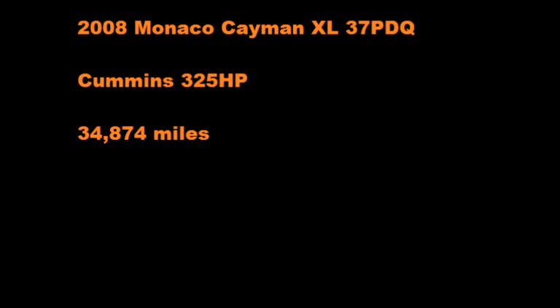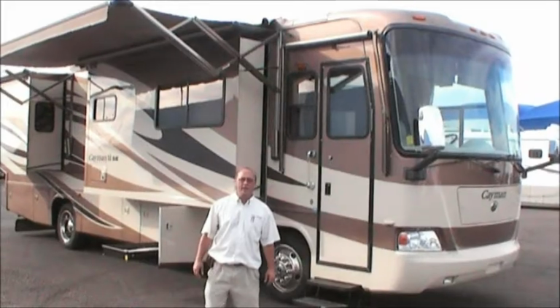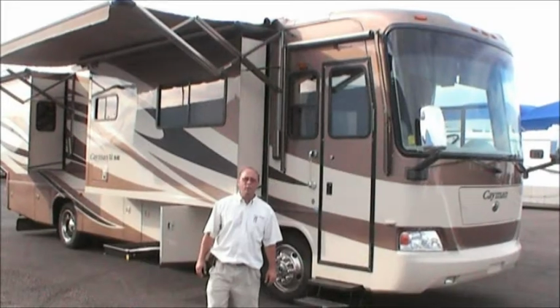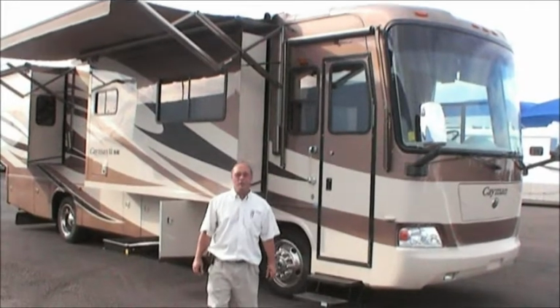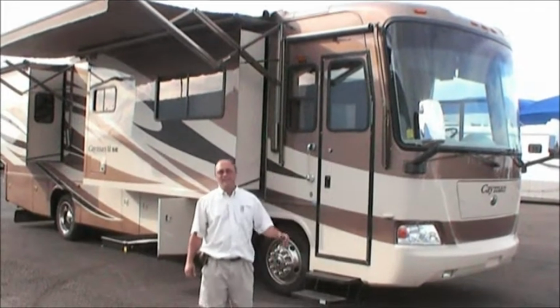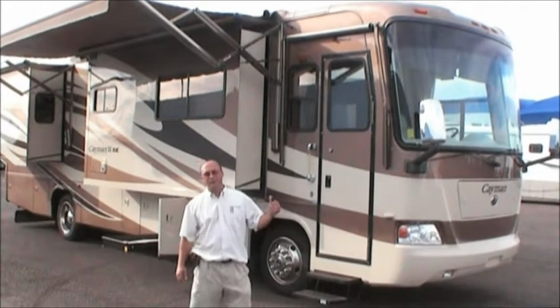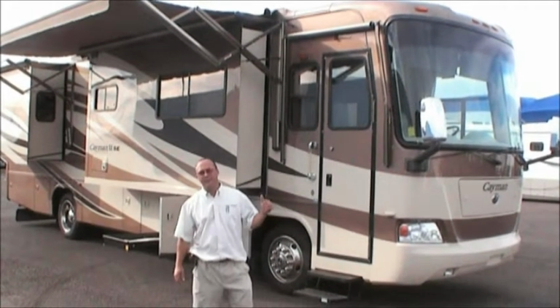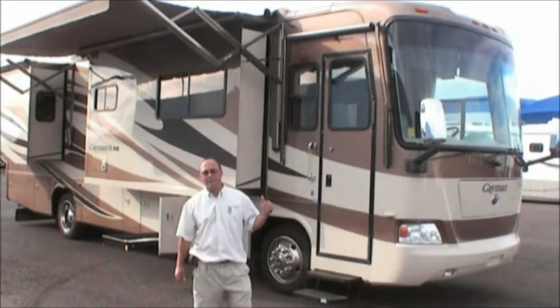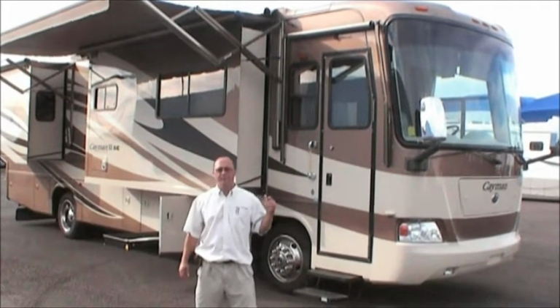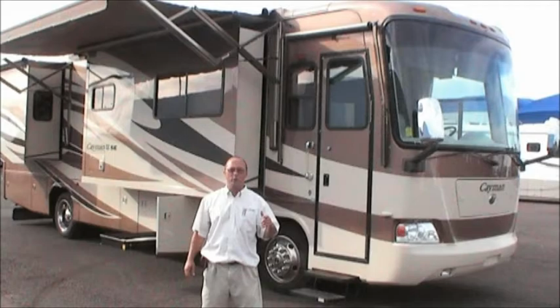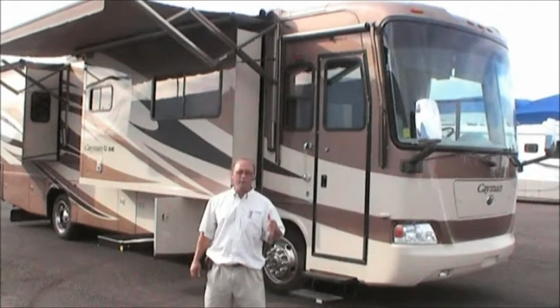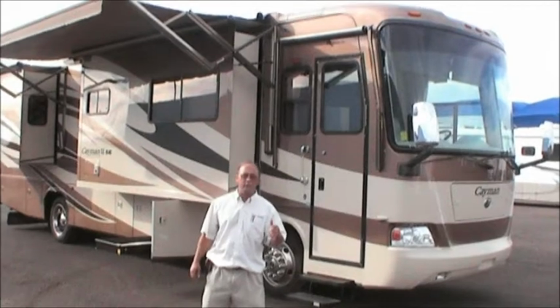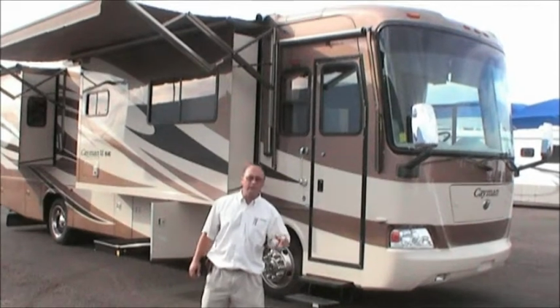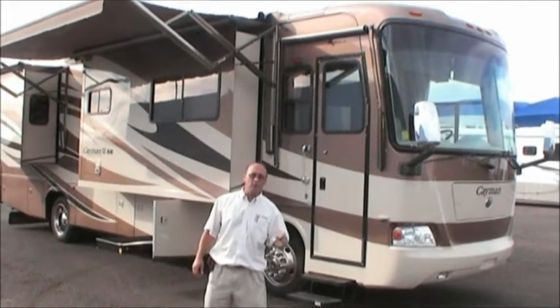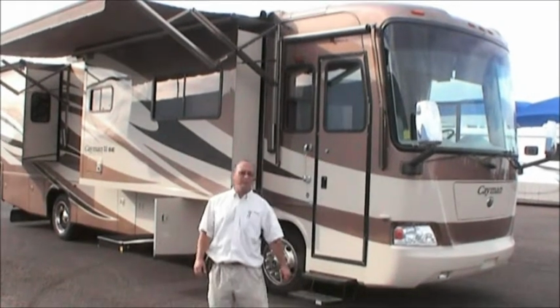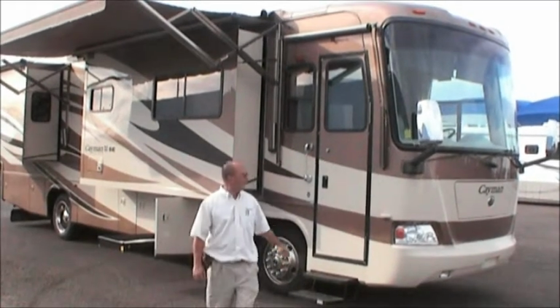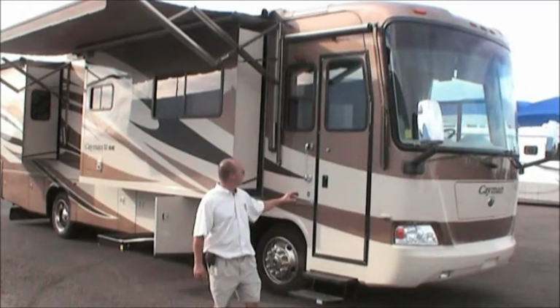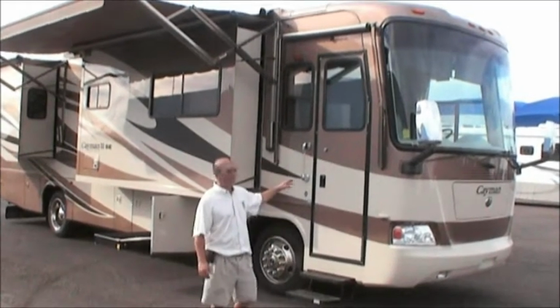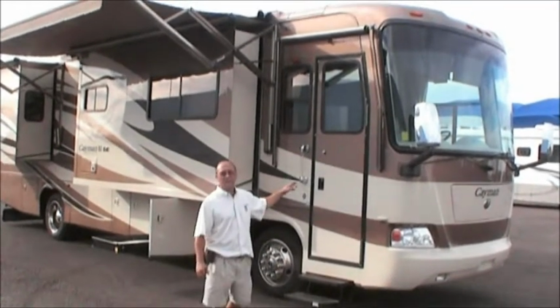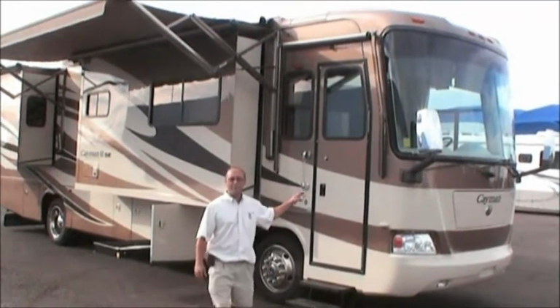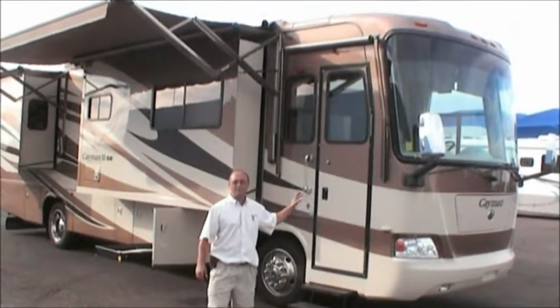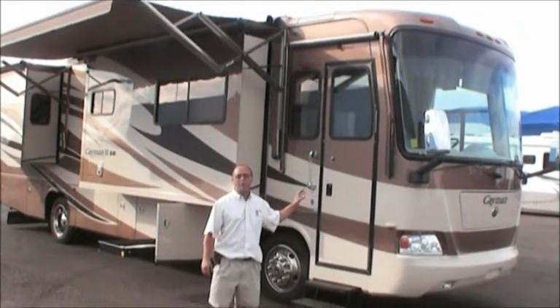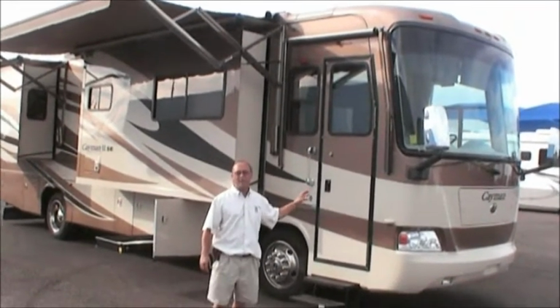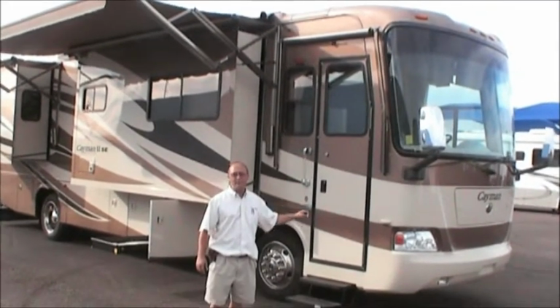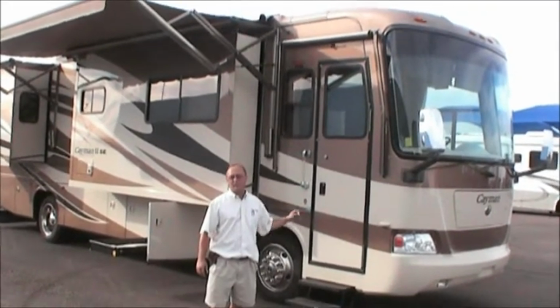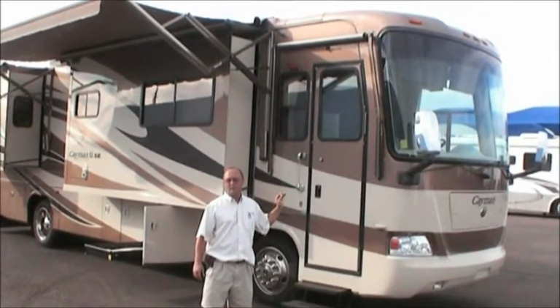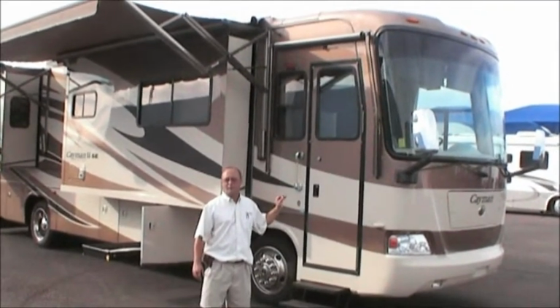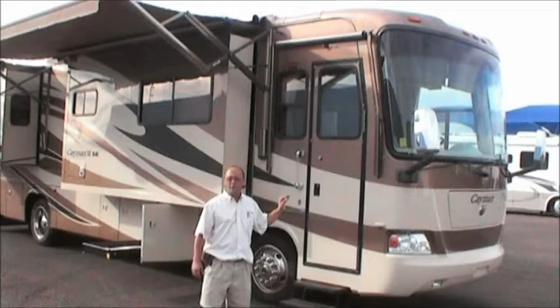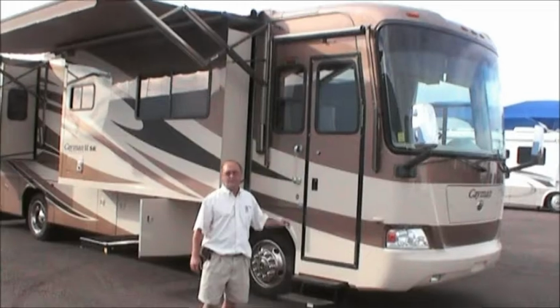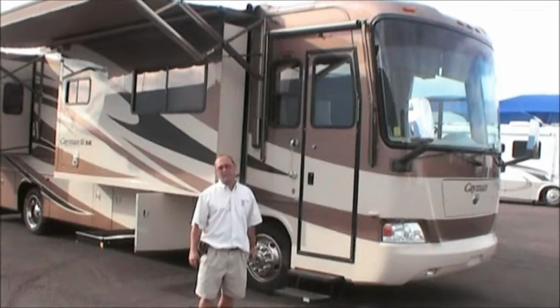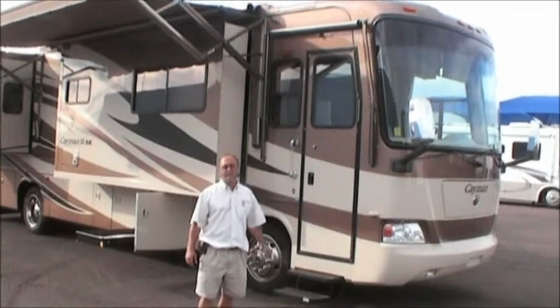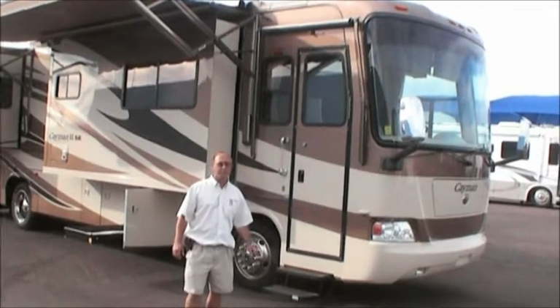Here we are again at Sun City RV in Peoria, Arizona. Today we're going to be looking at the 2008 Monaco Cayman — this is the model 37 PDQ.